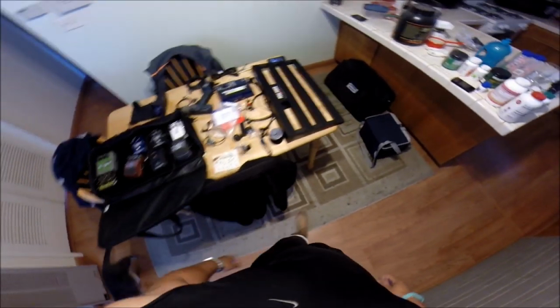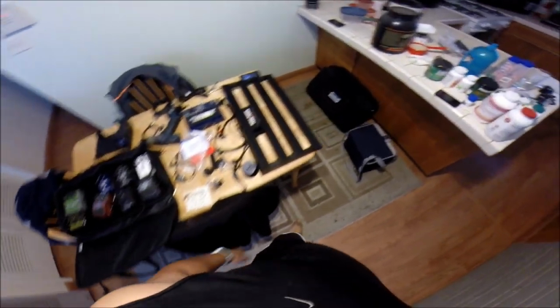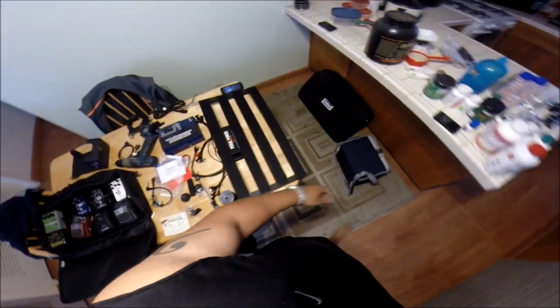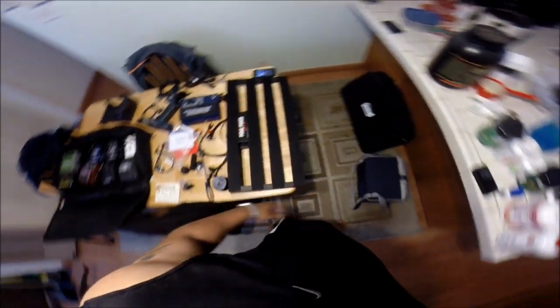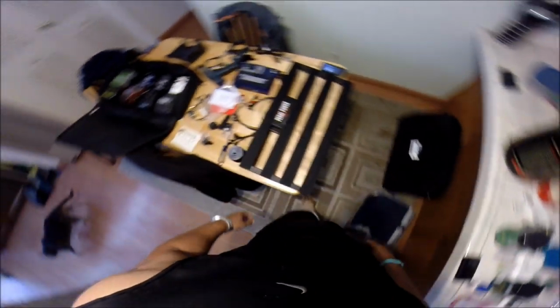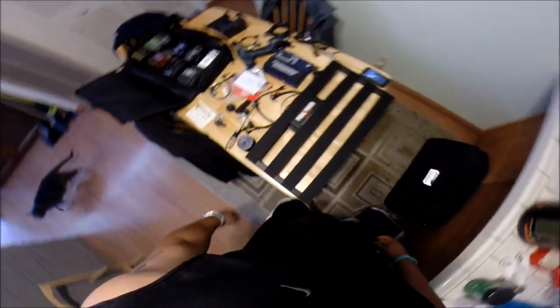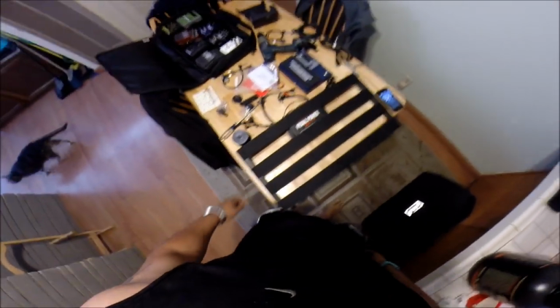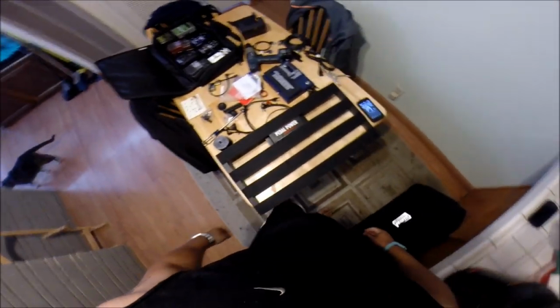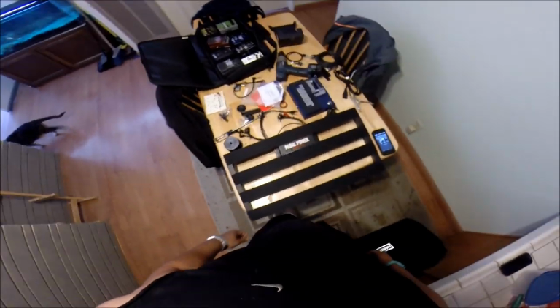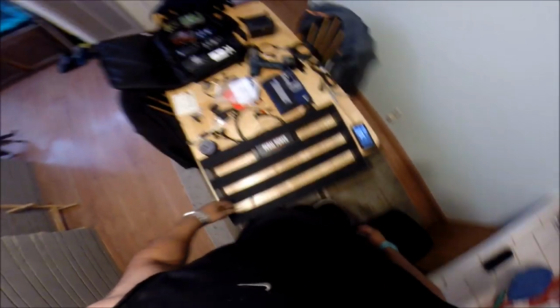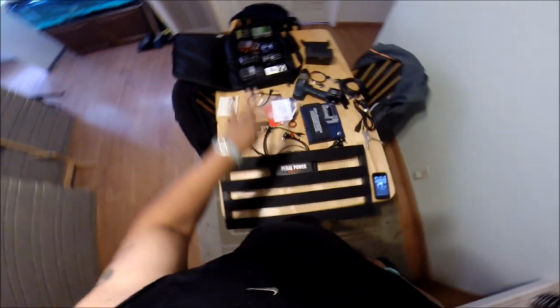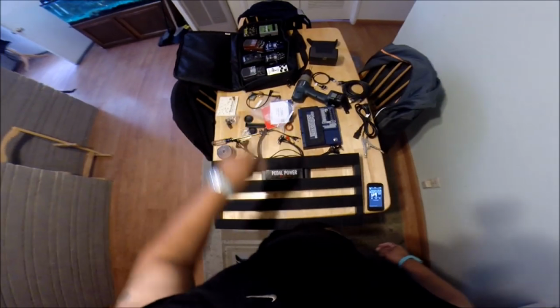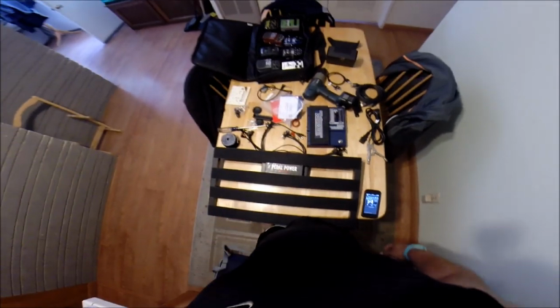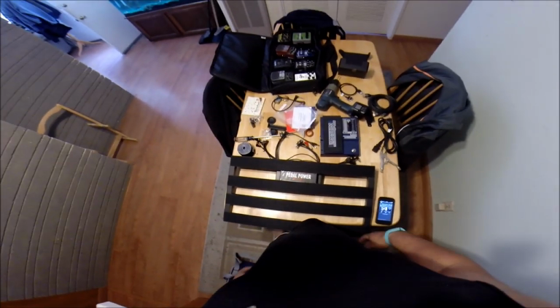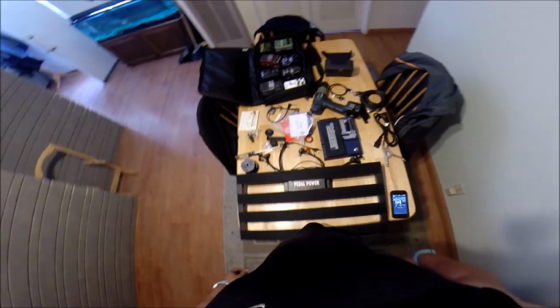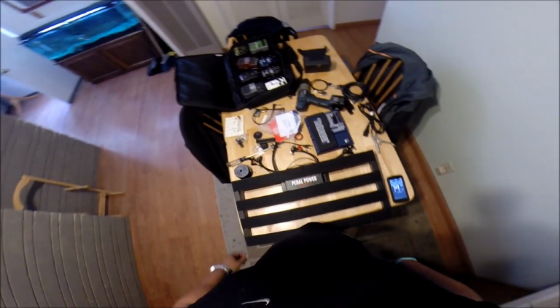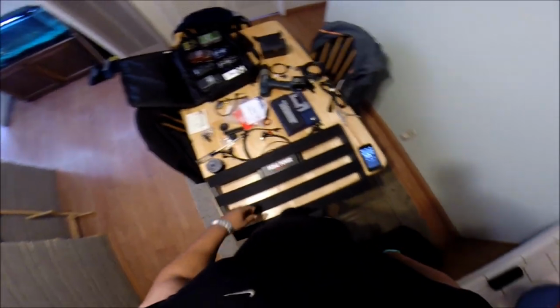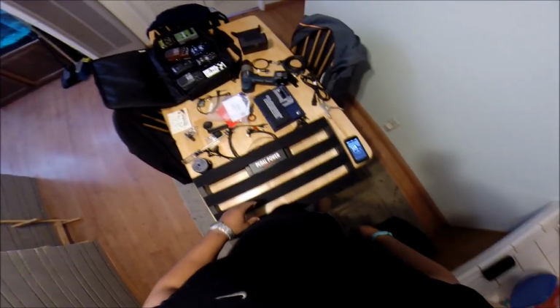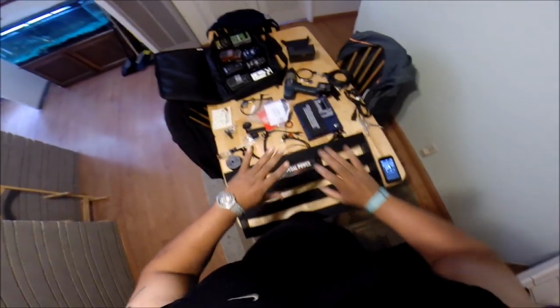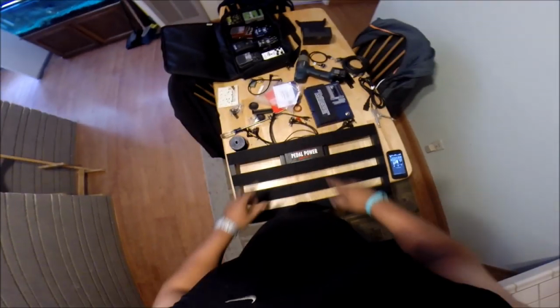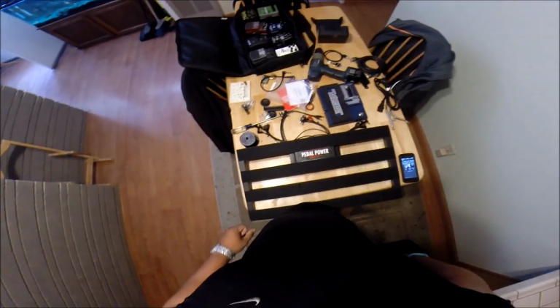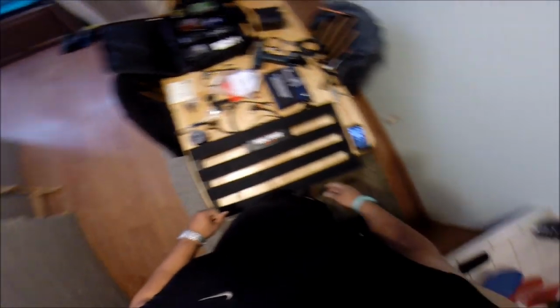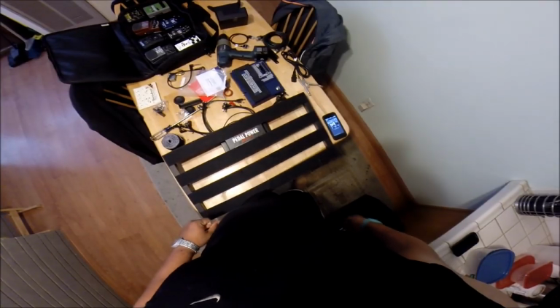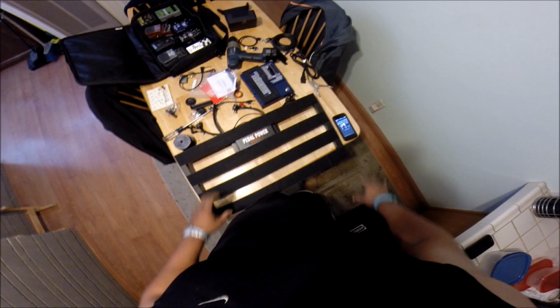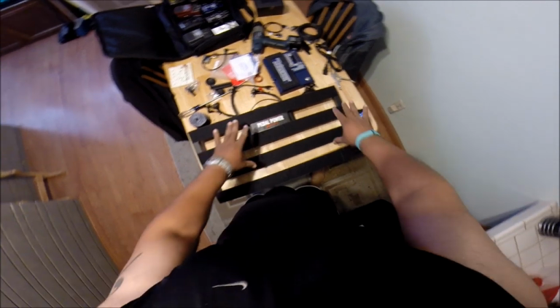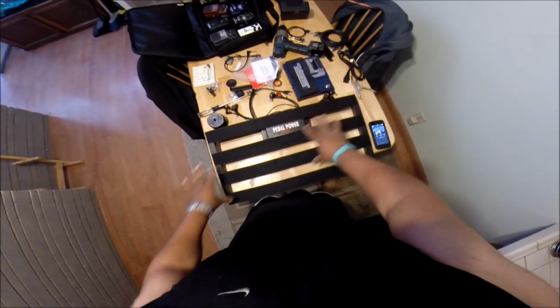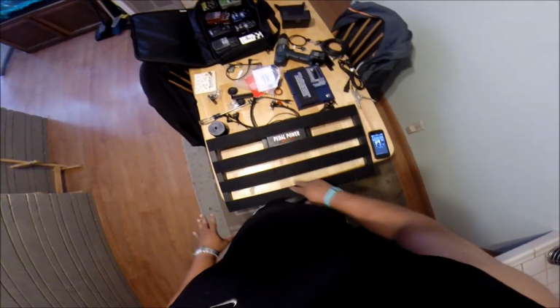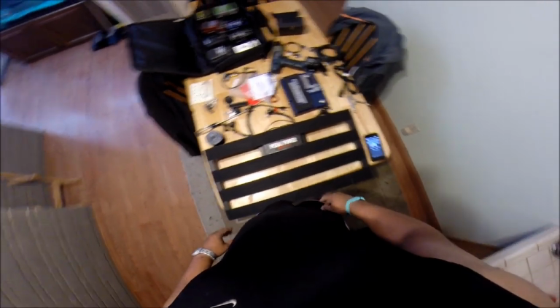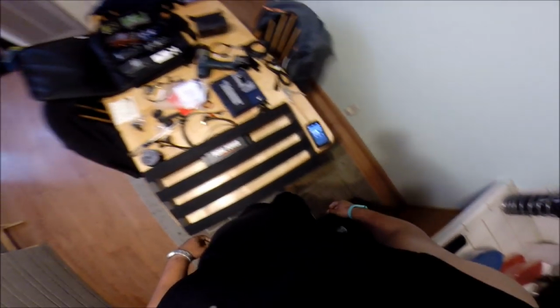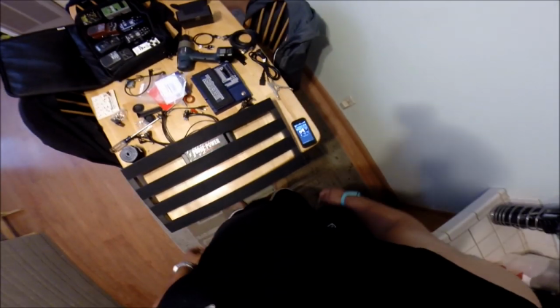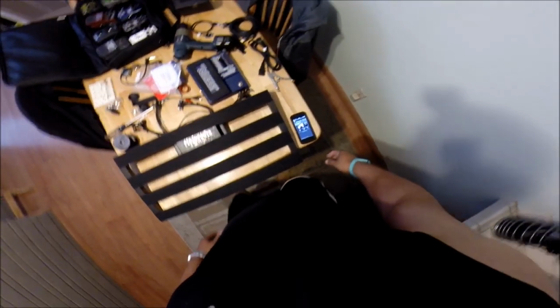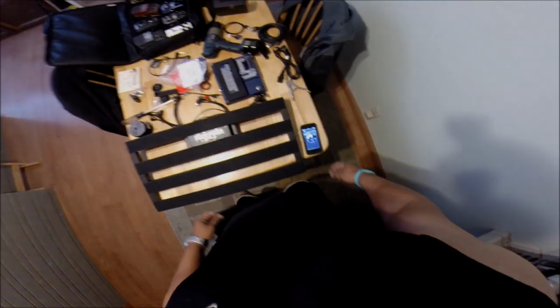So what I'm going to do is cut away, clean these pedals up a little bit, get the velcro on them, start putting them in order, and I'll be right back to show you what I've got.